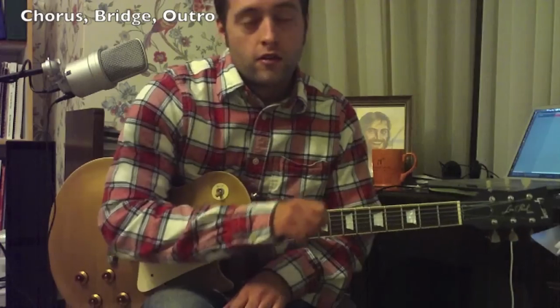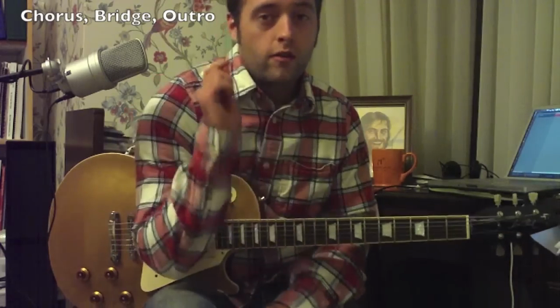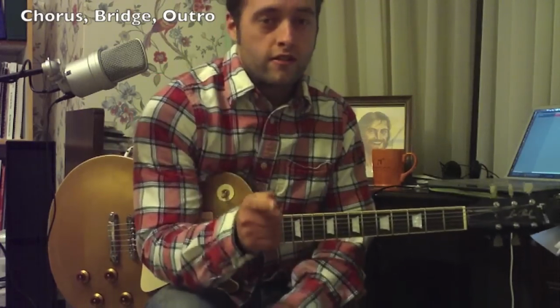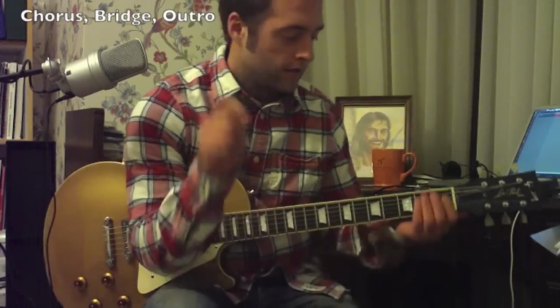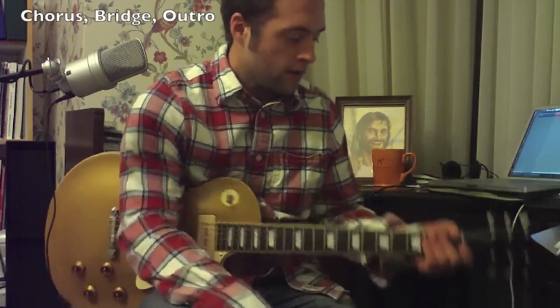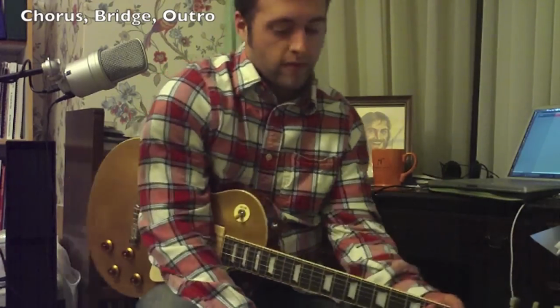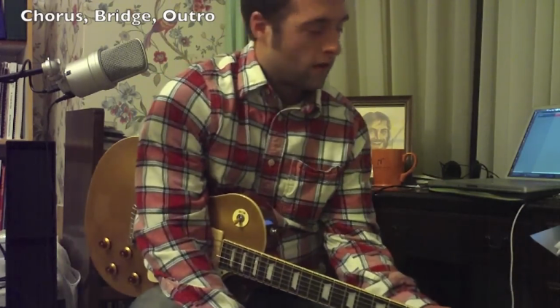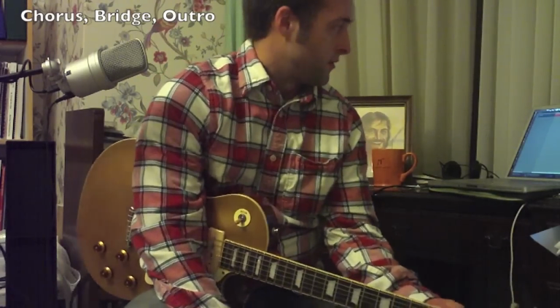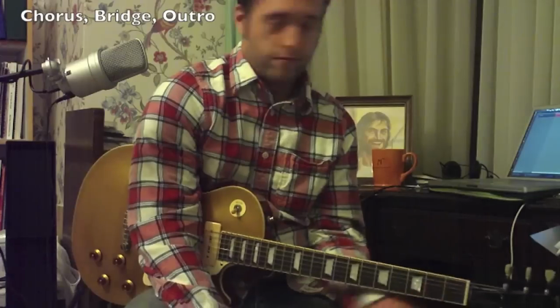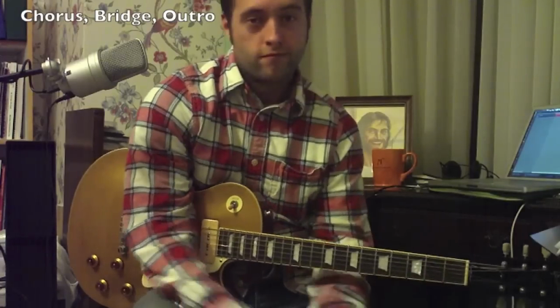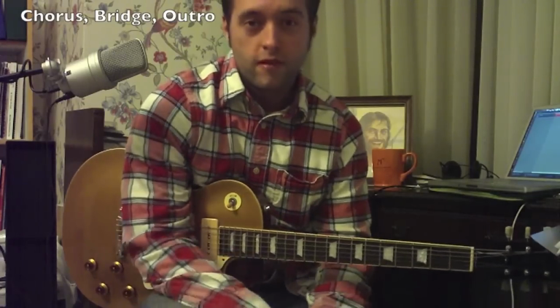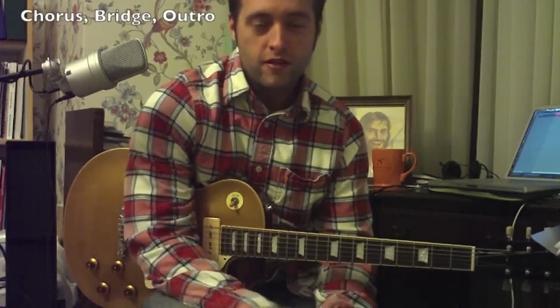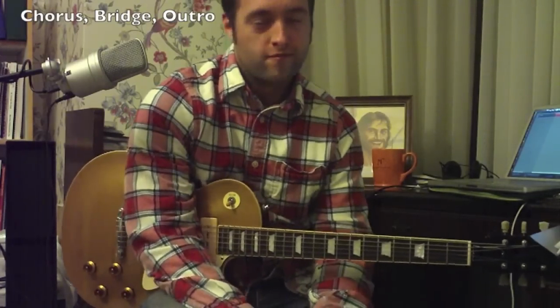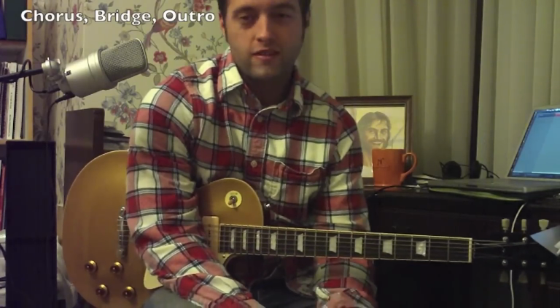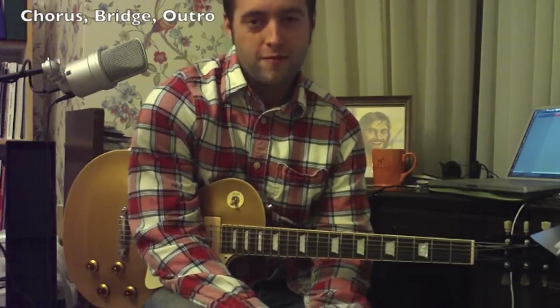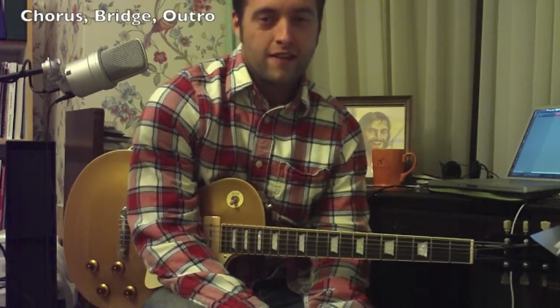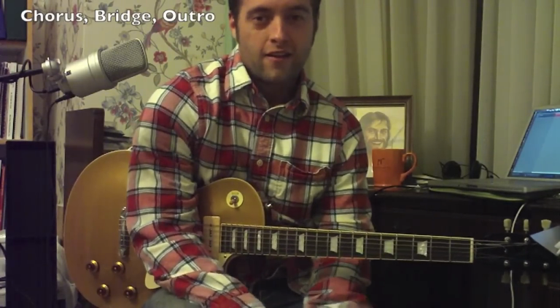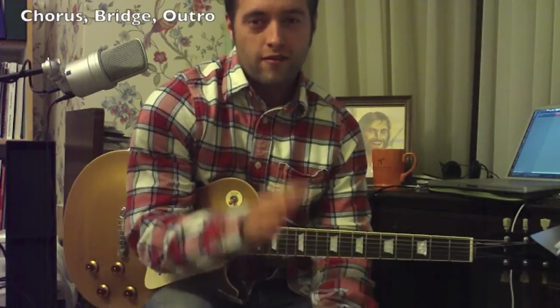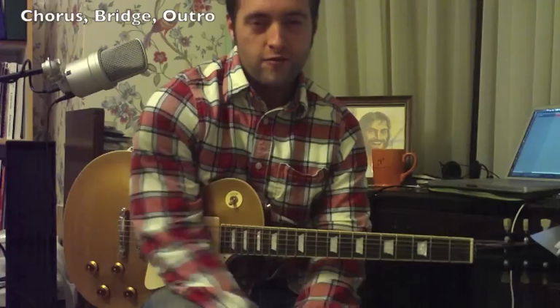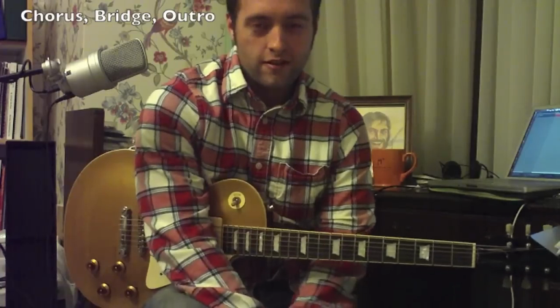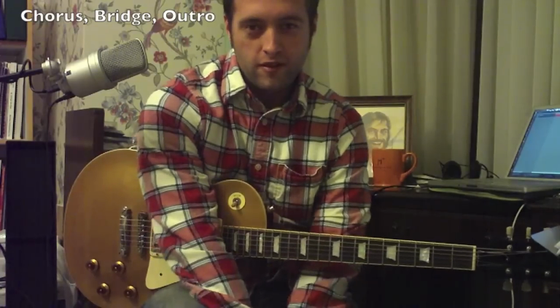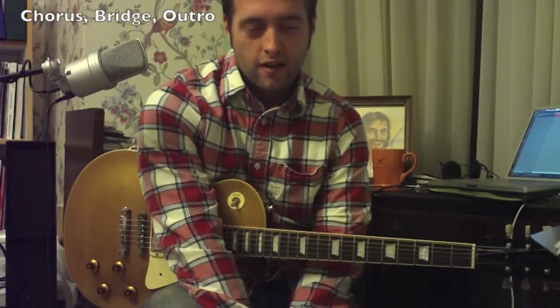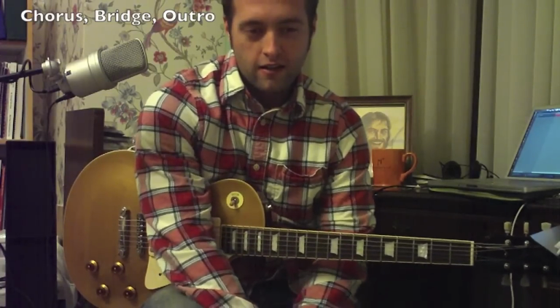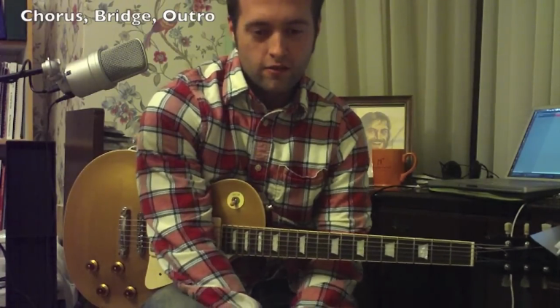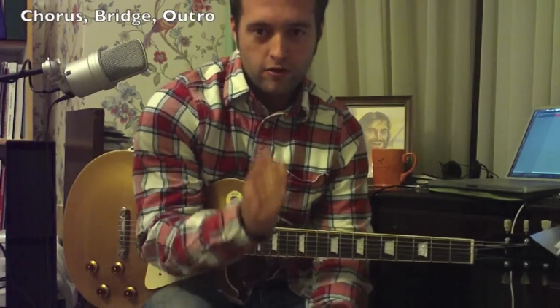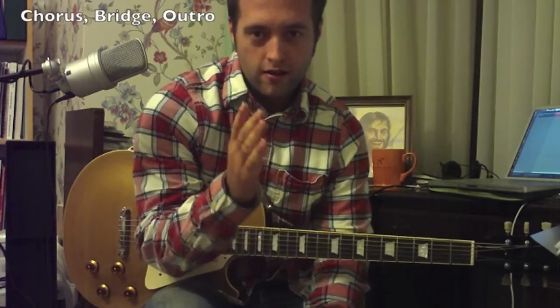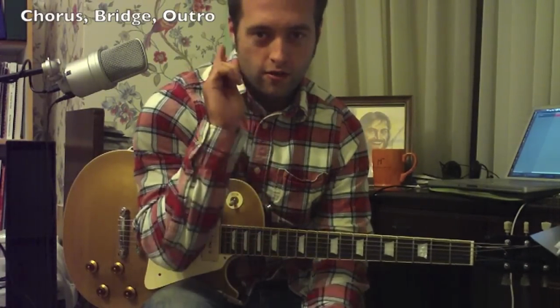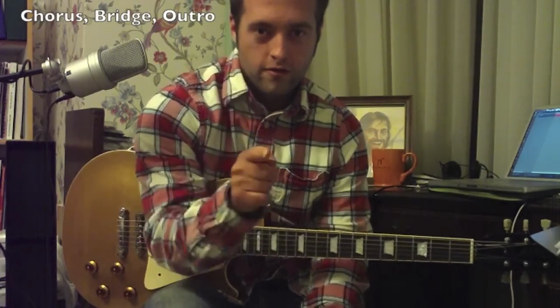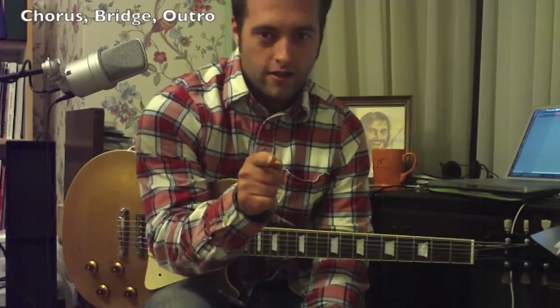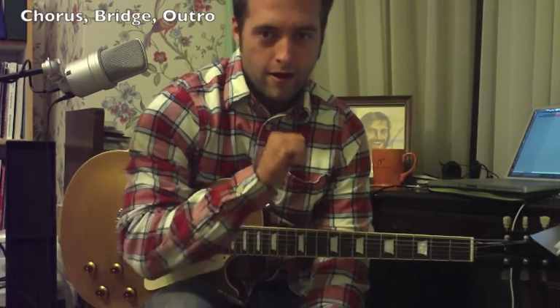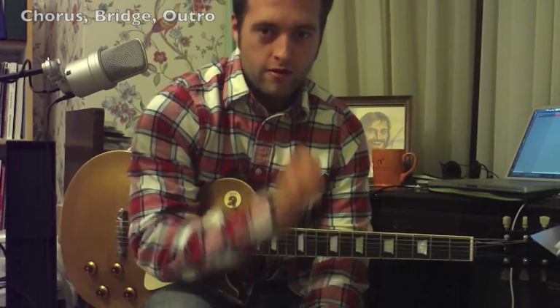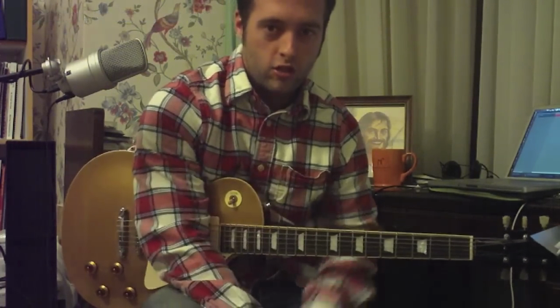Any questions, leave a comment. You can email me, tweet something at me — however you want to get in touch with me, you're welcome to do that. Talk to you later. I'm Alex Boyd — tschüss.